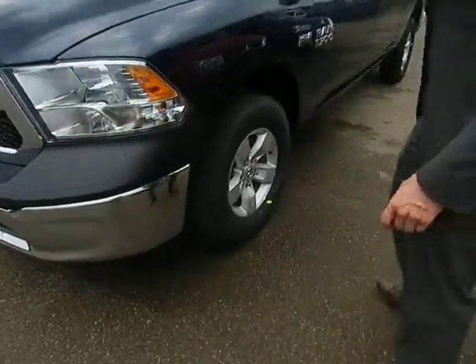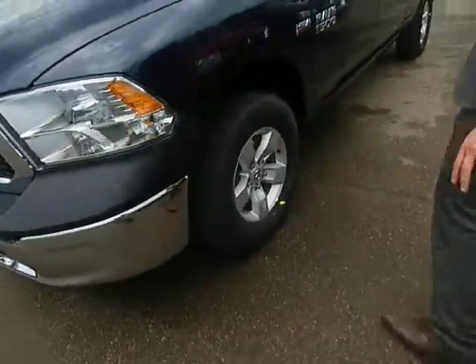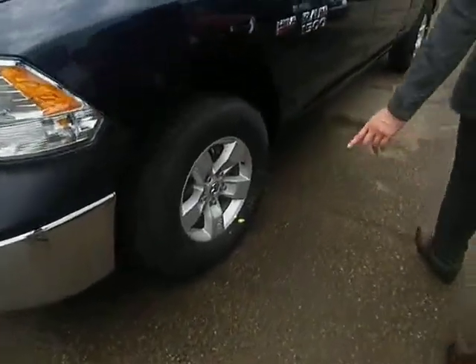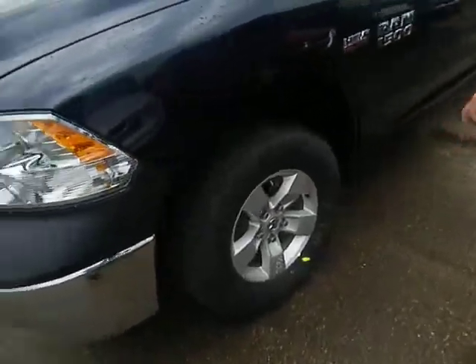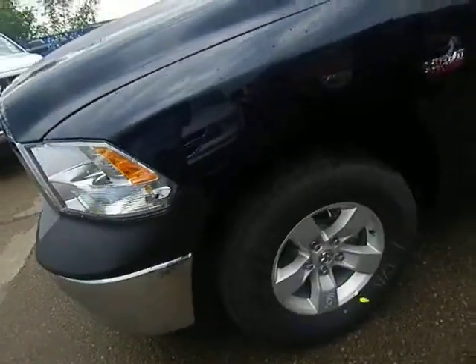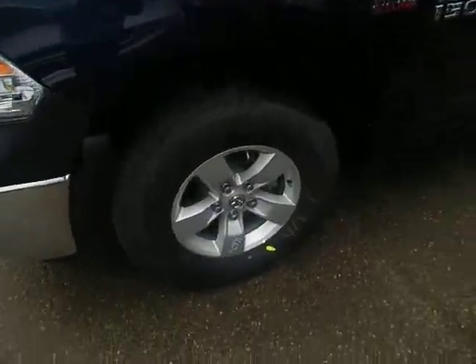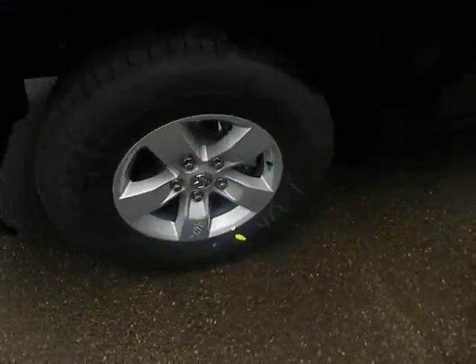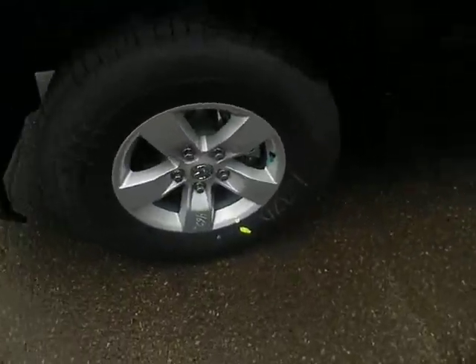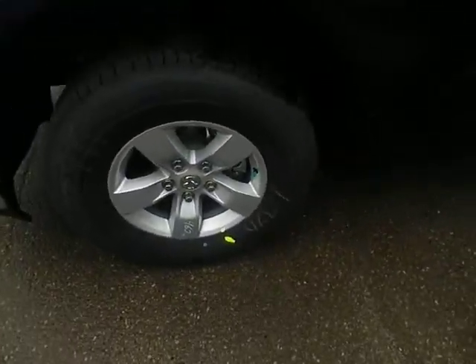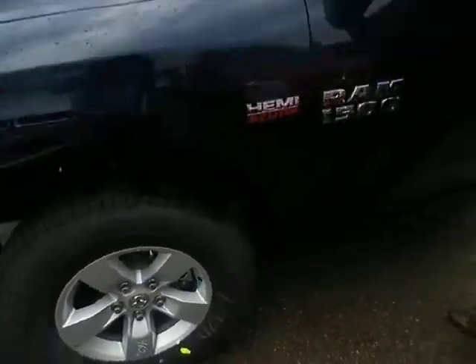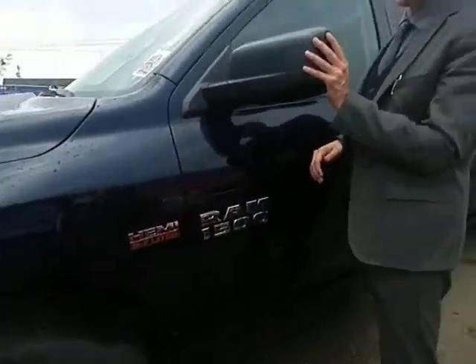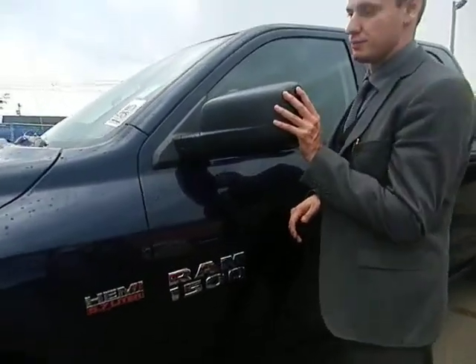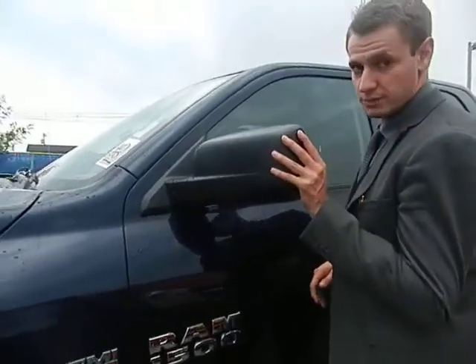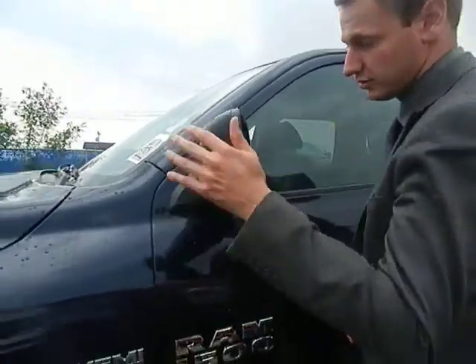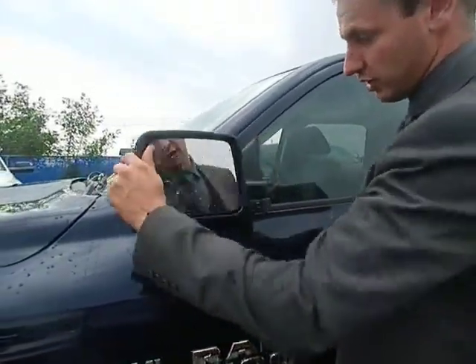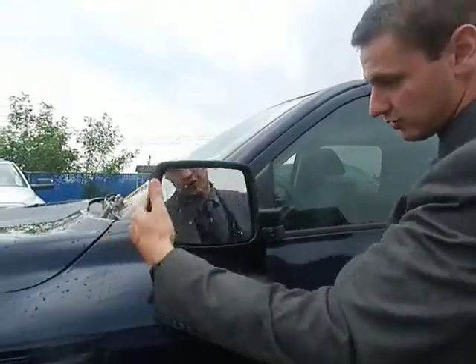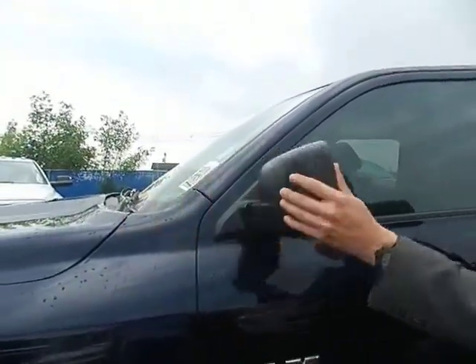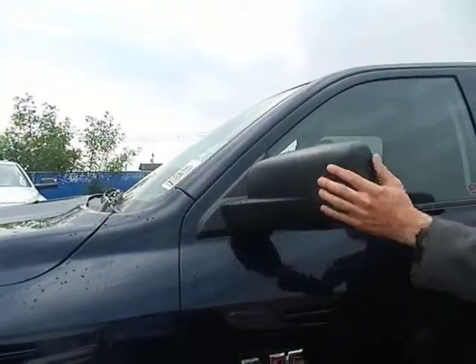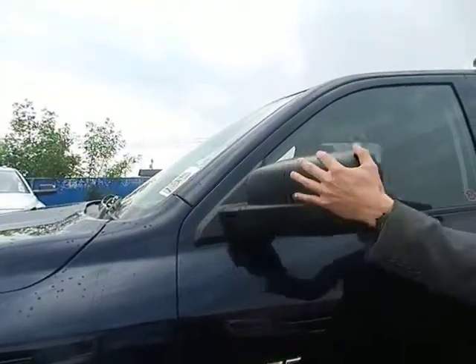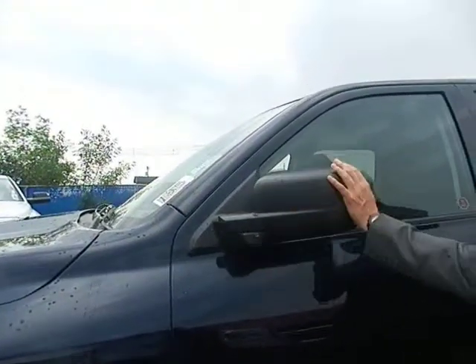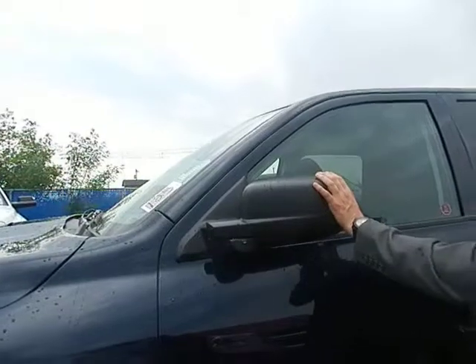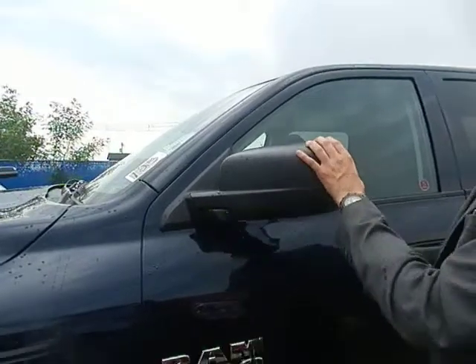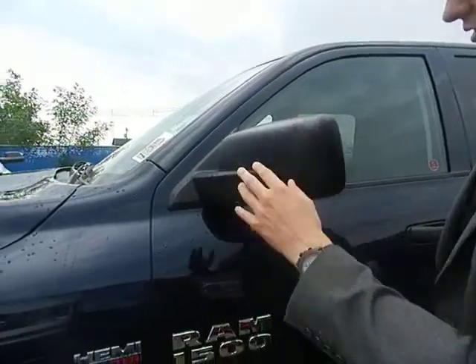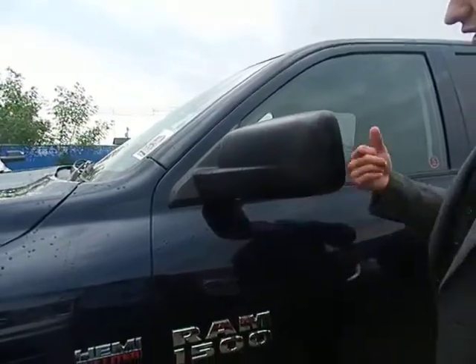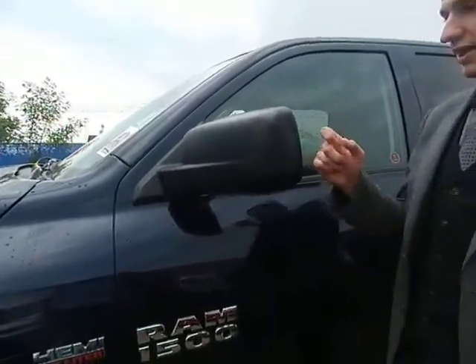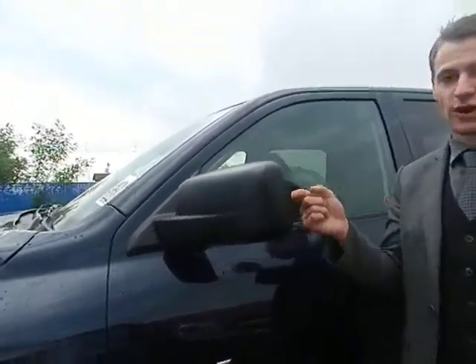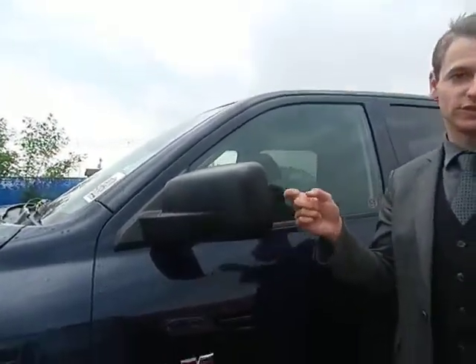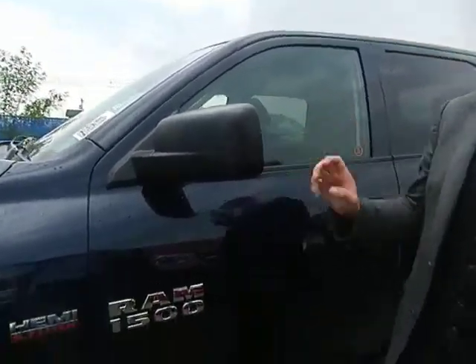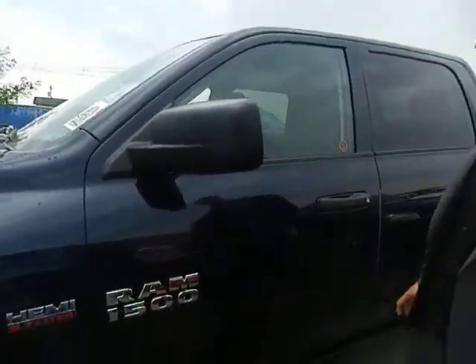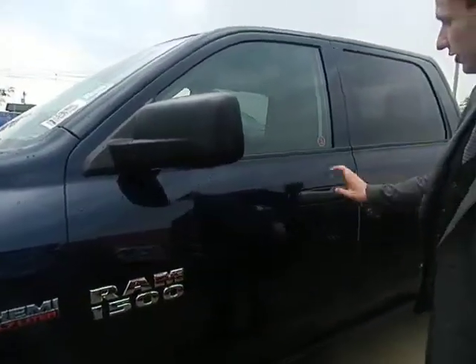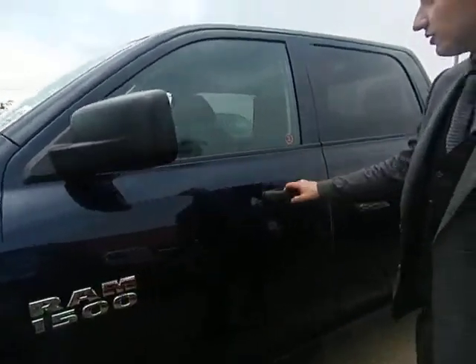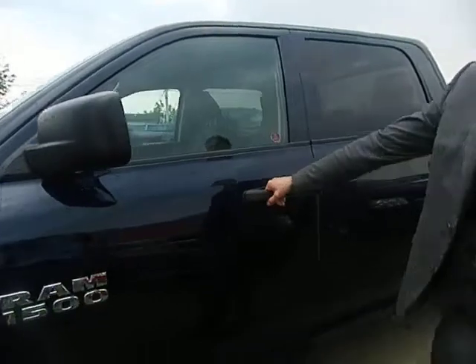Along the side here you've got the nice upgraded rims on the SXT. You've got a breakaway mirror, so this is going to go either way — good for parking in a tight spot. It also has defrost on it, so if it does get frosted over, you can just defrost it.